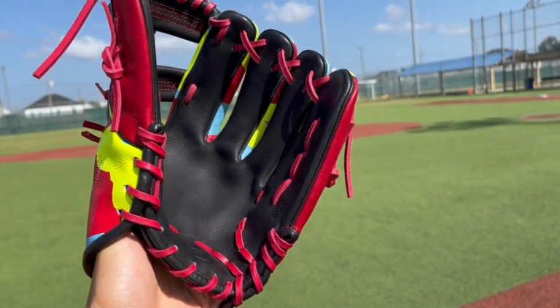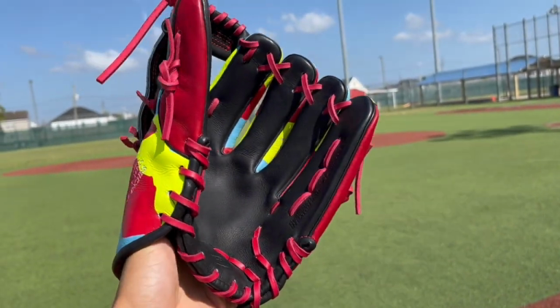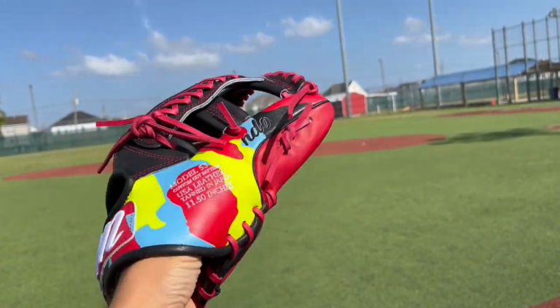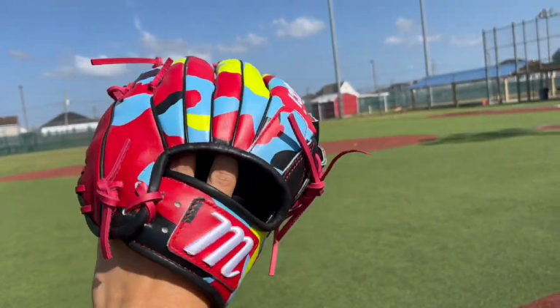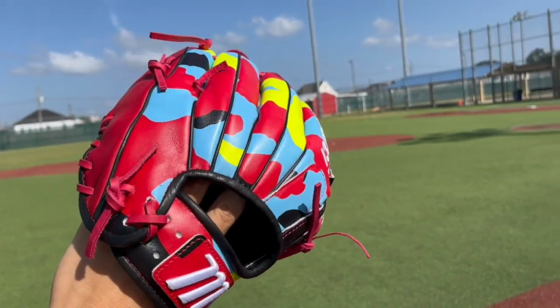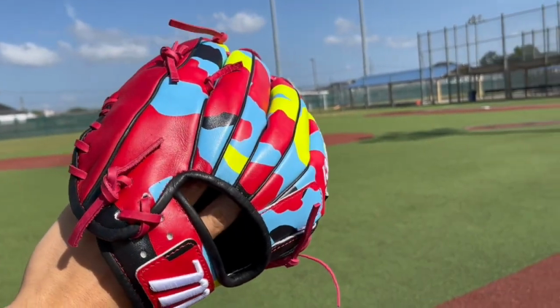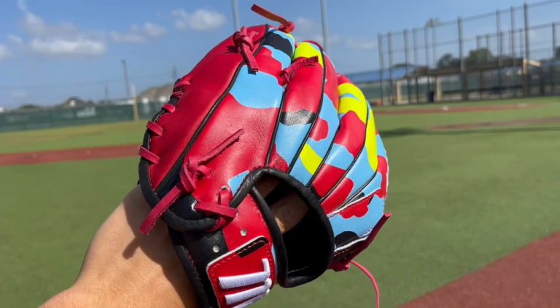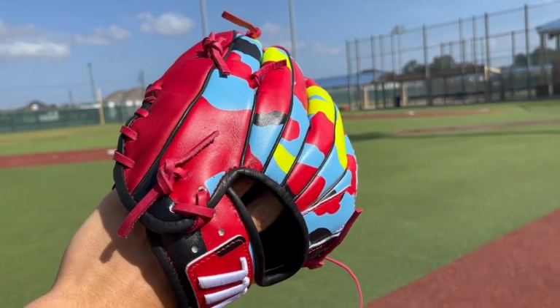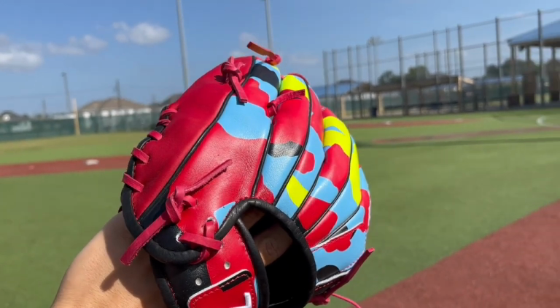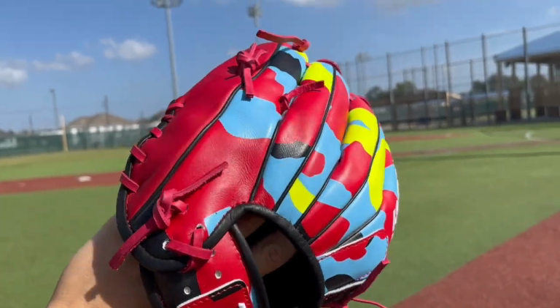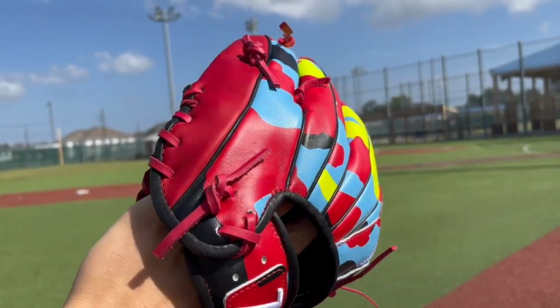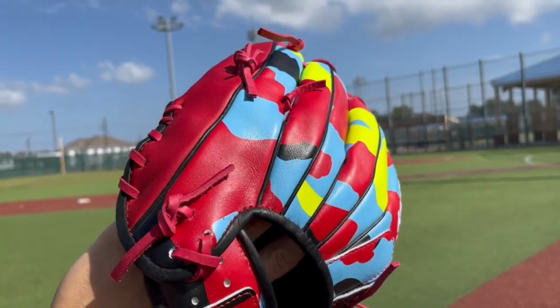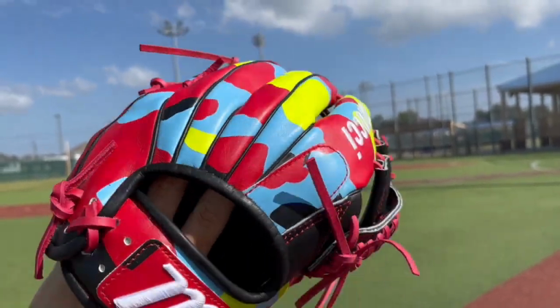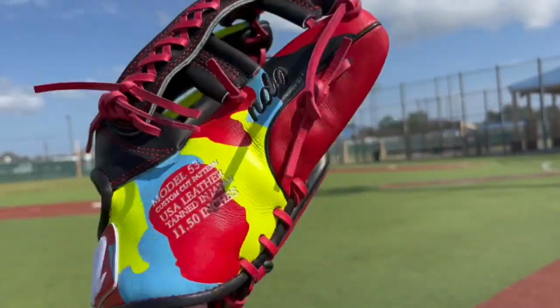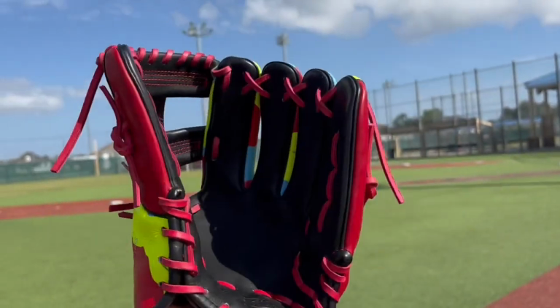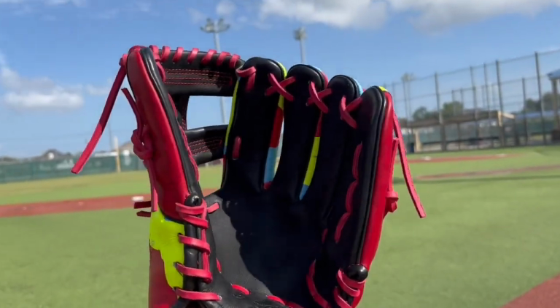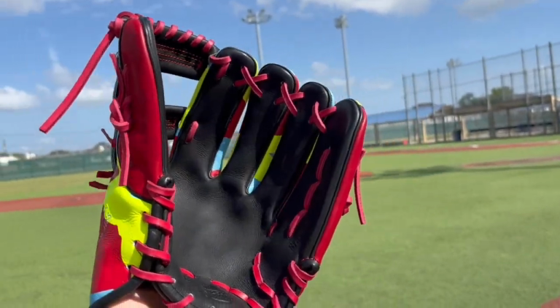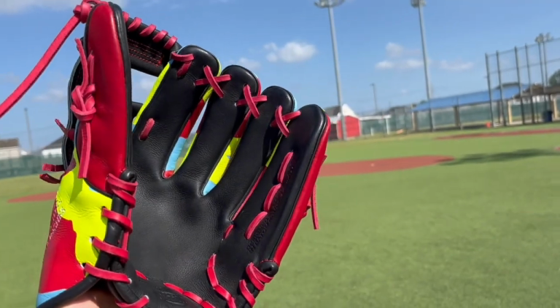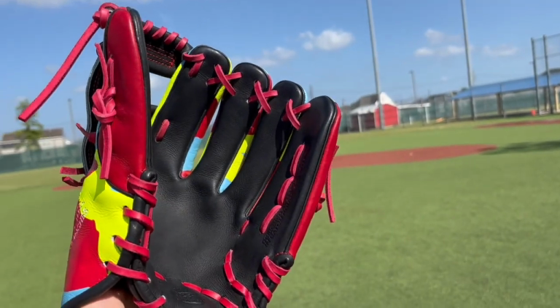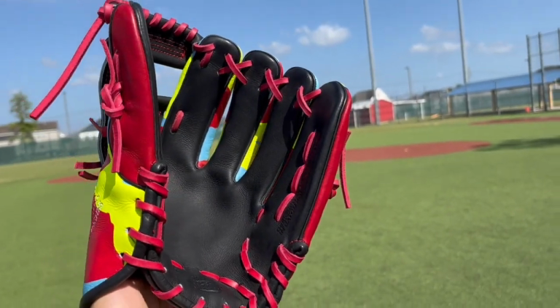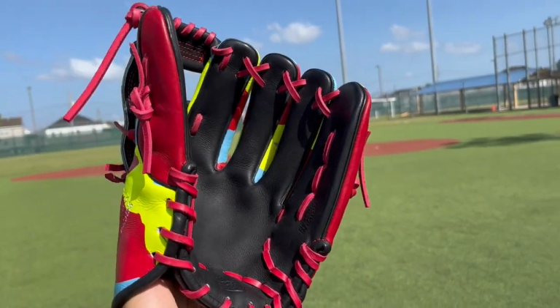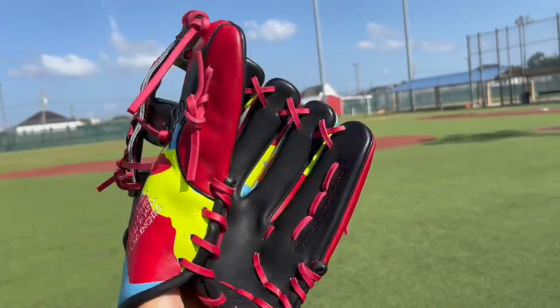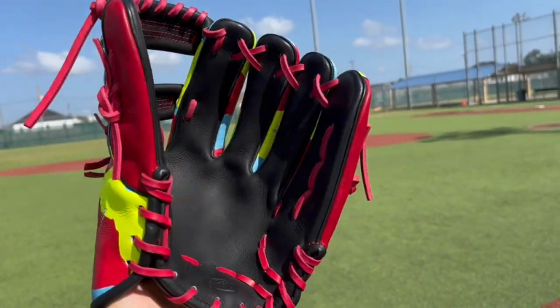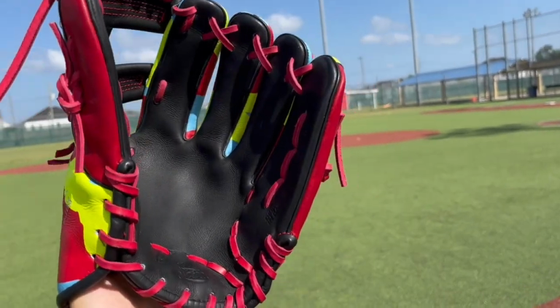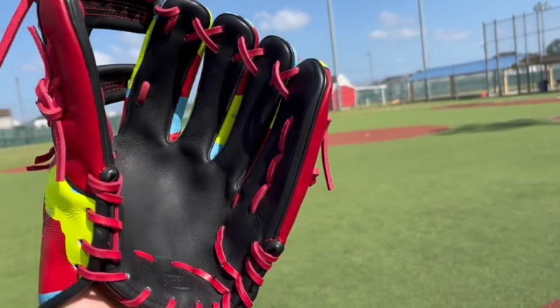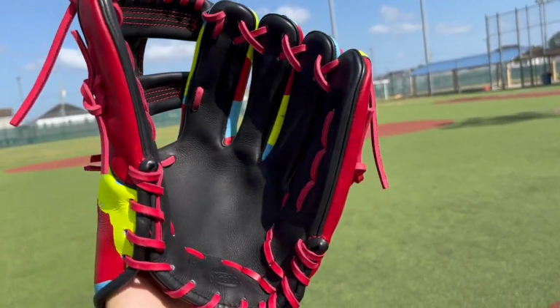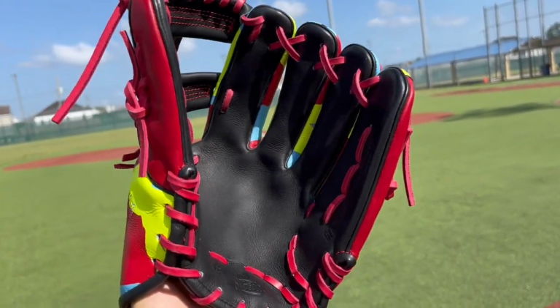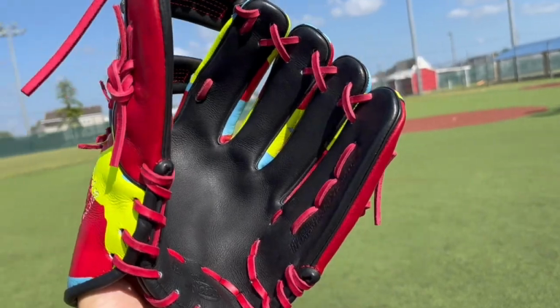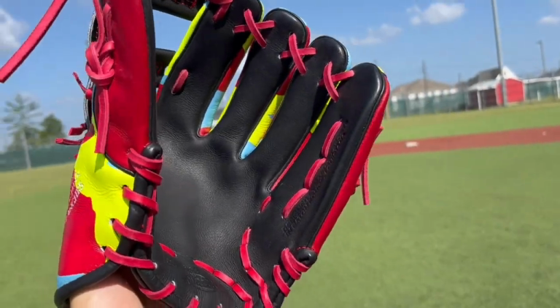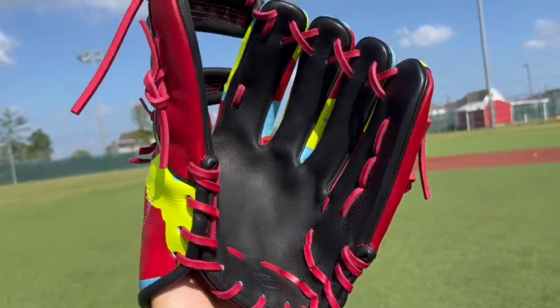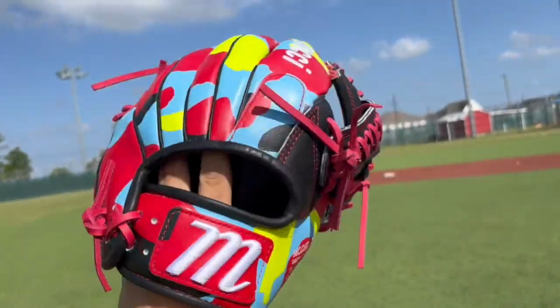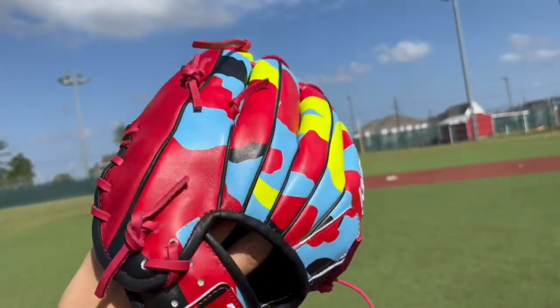I'm going to give y'all some playing catch with this bad boy today too. This glove is very nice. Leather feels pretty good. I want to say it's 8200 quality, maybe some Heart of the Hide quality right here fellas.